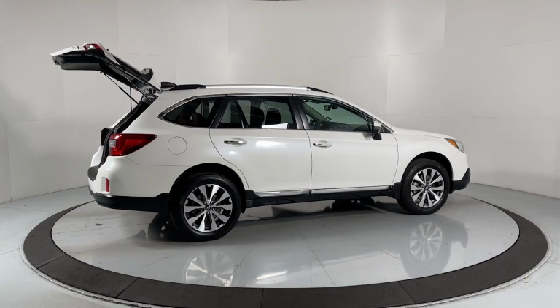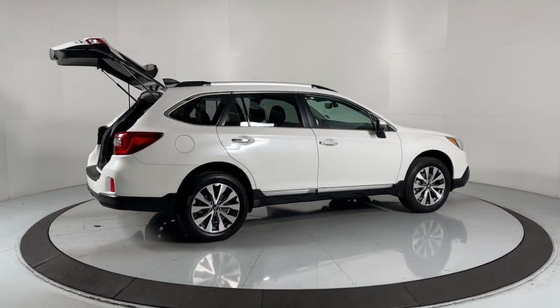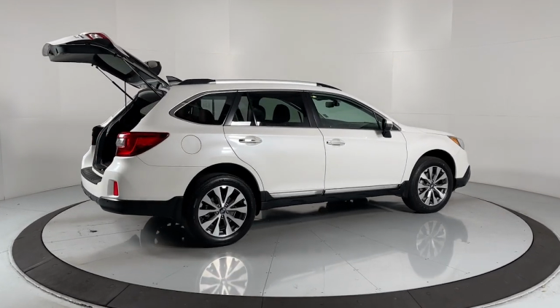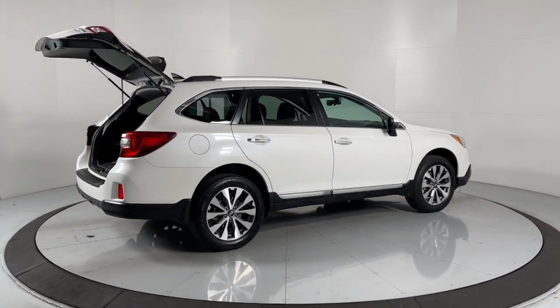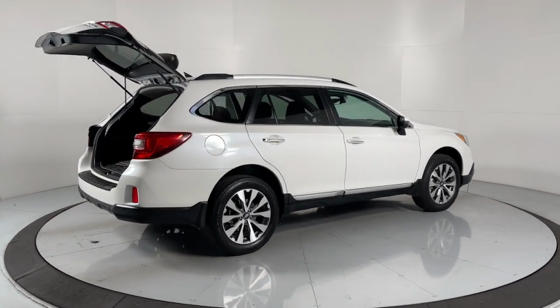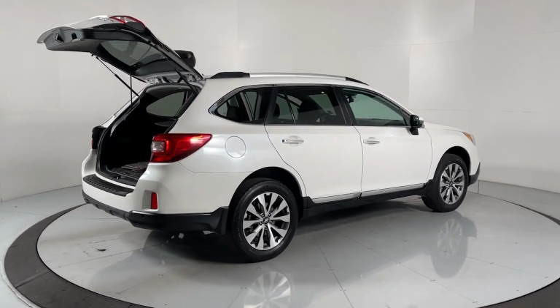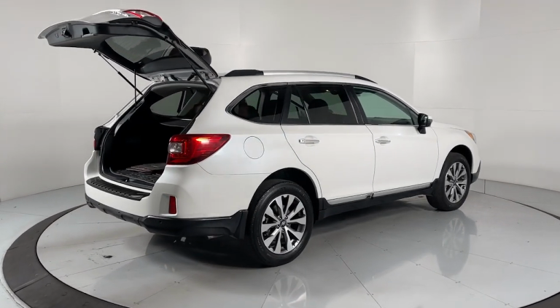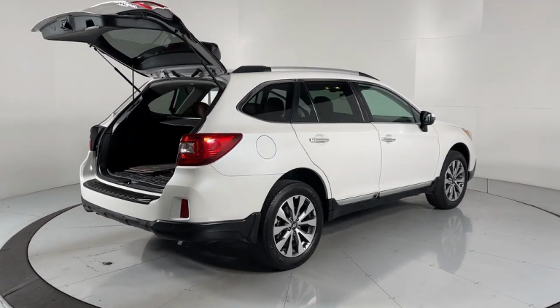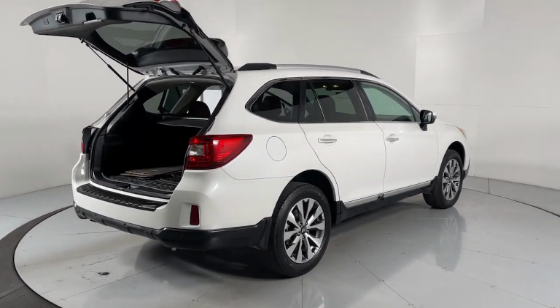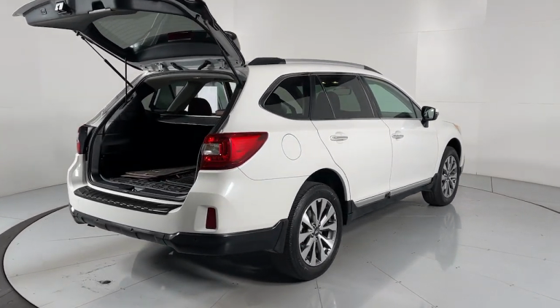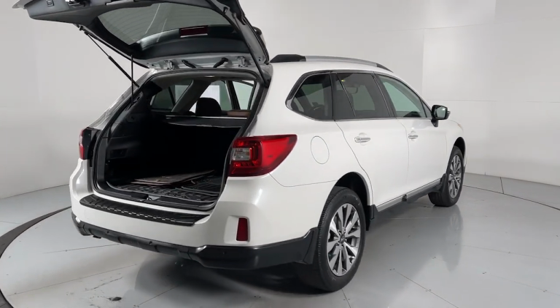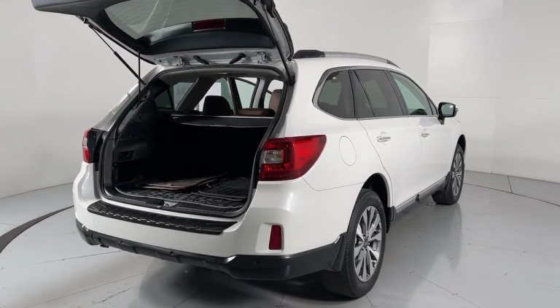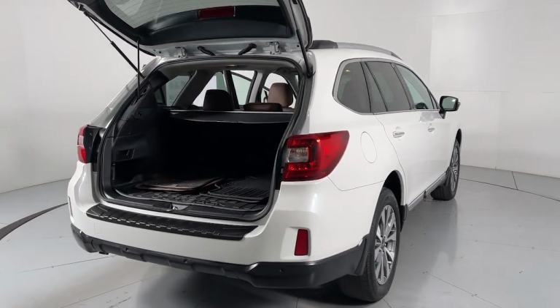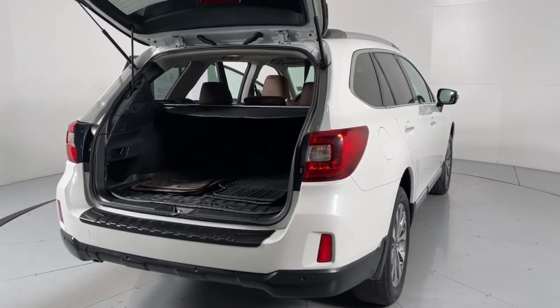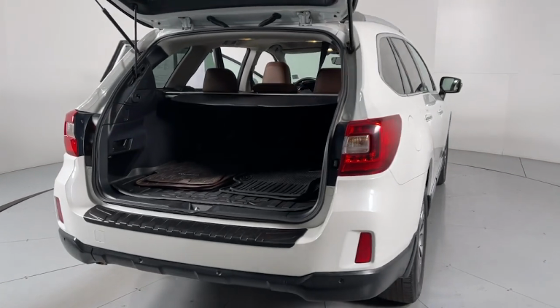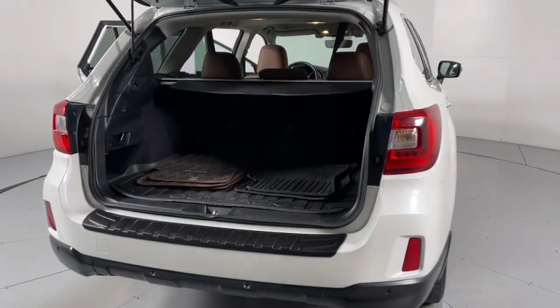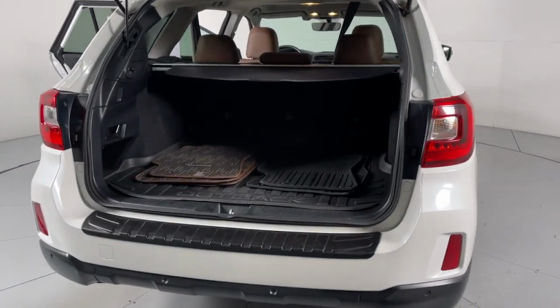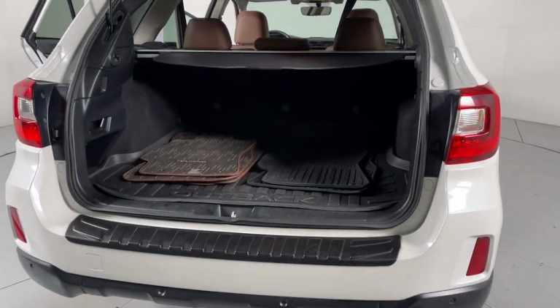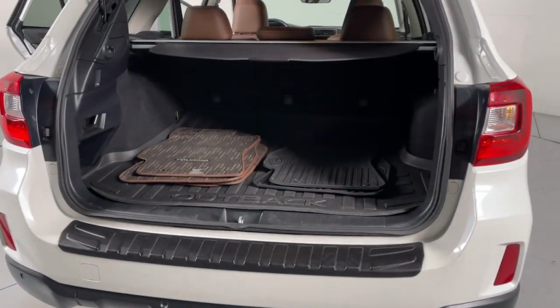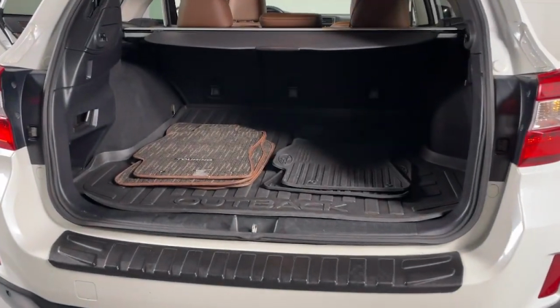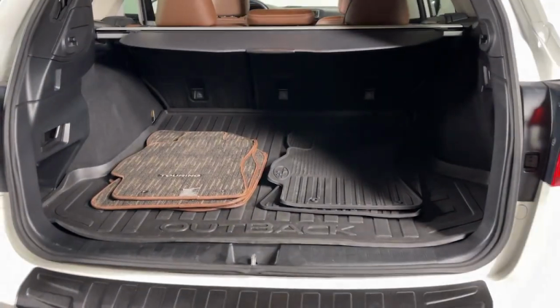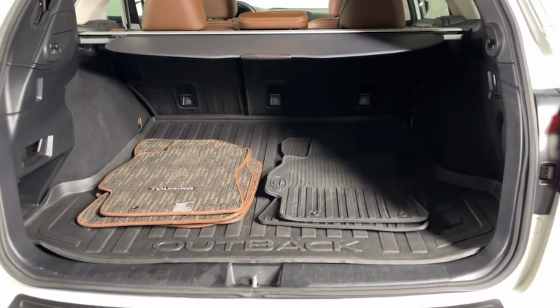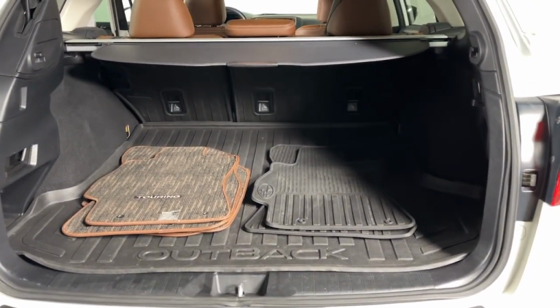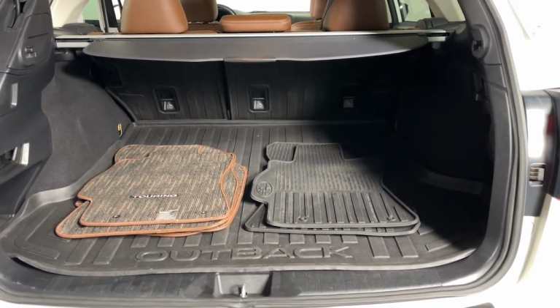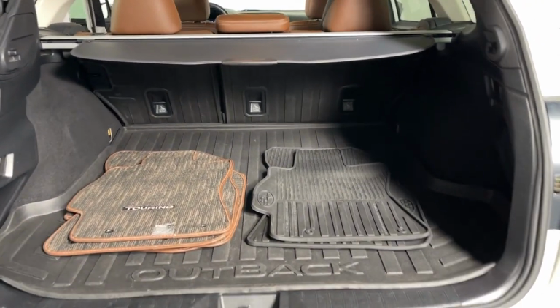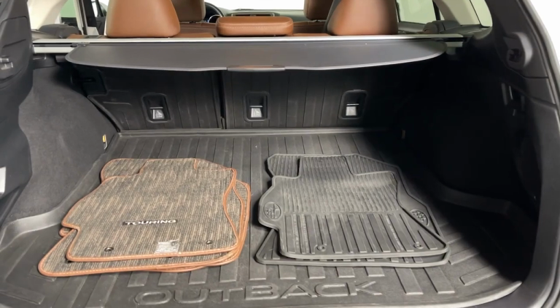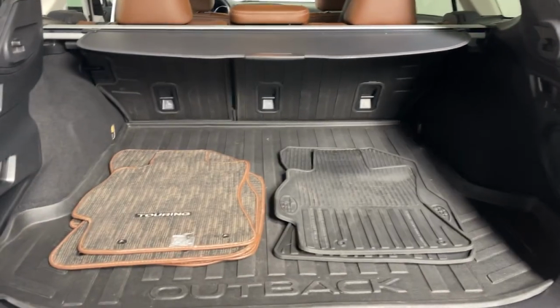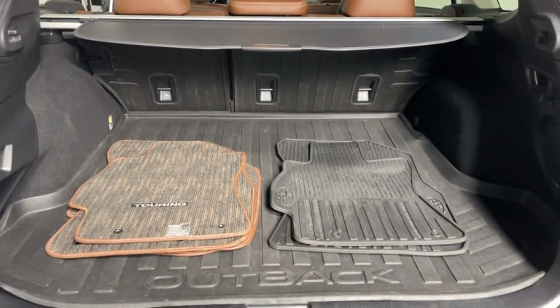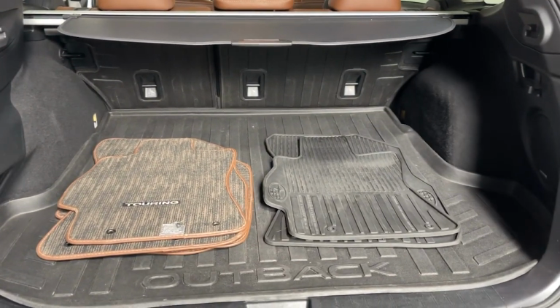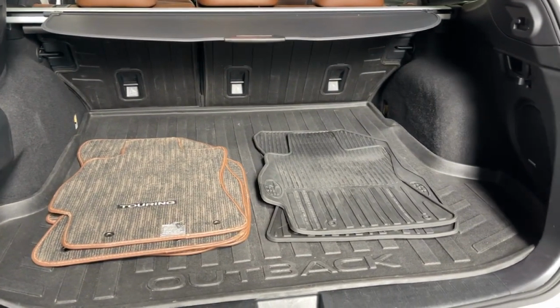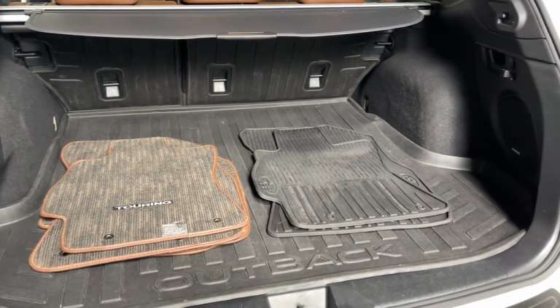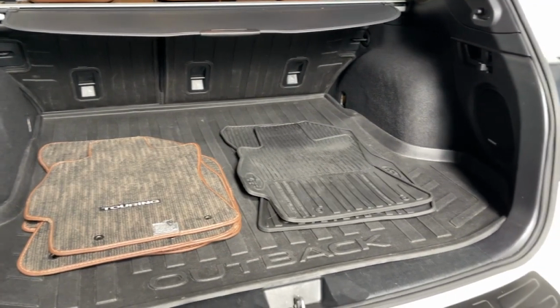Have a look at this remarkably capable and practical Subaru Outback. The compact SUV with an adventurous spirit, elevated road clearance, all-wheel drive, and impressive towing capacity help you make the most of every excursion.